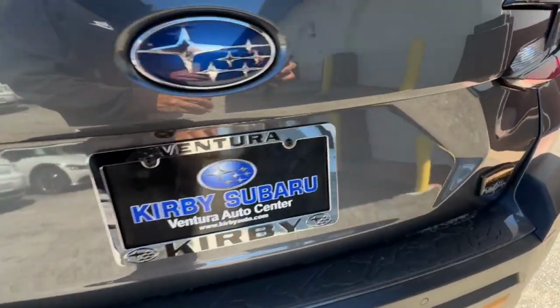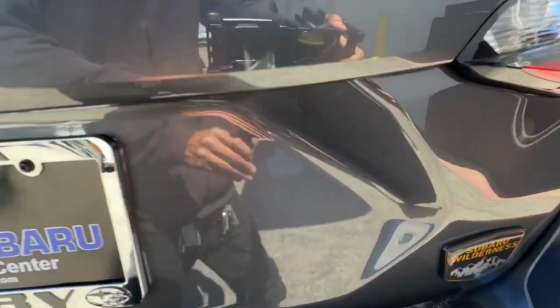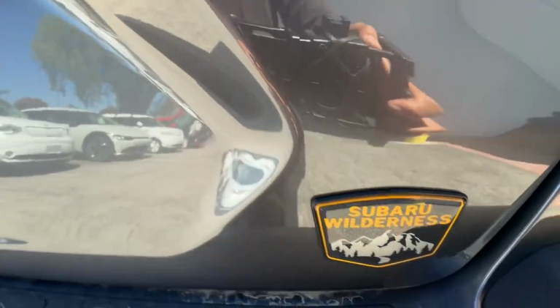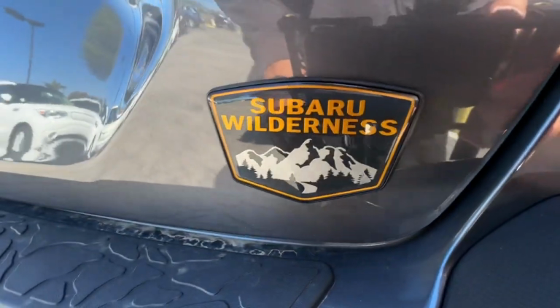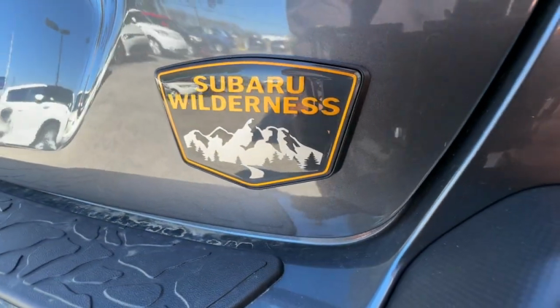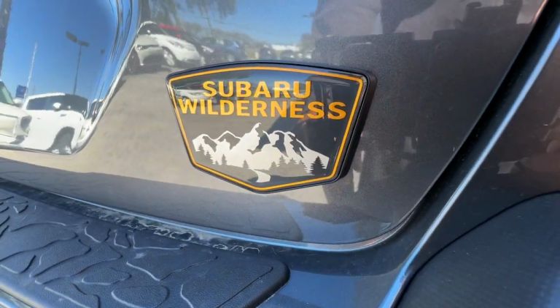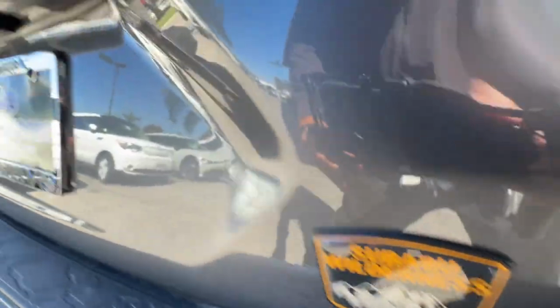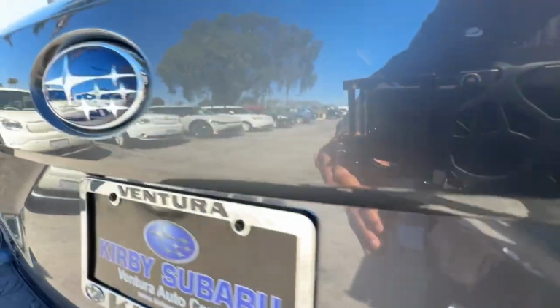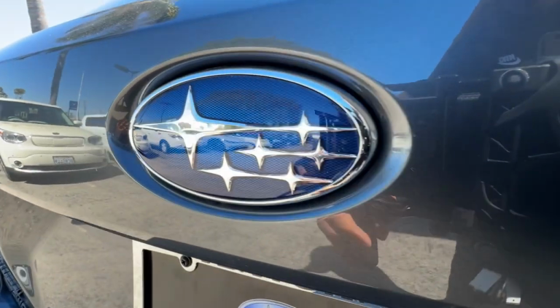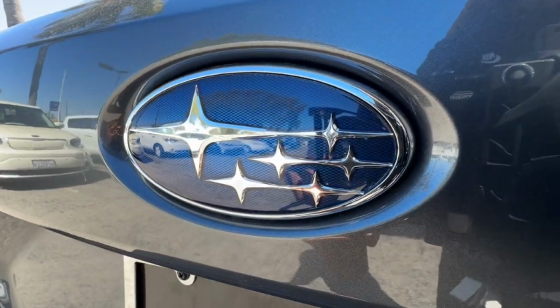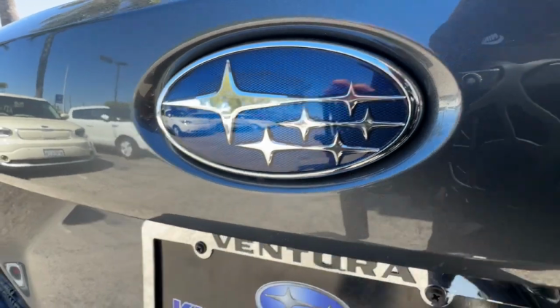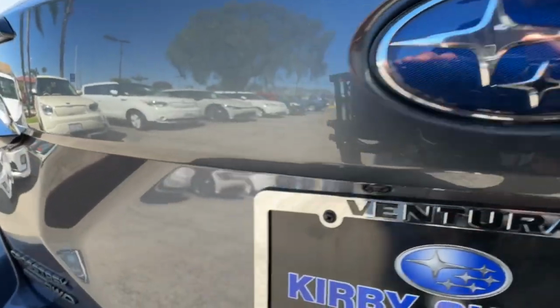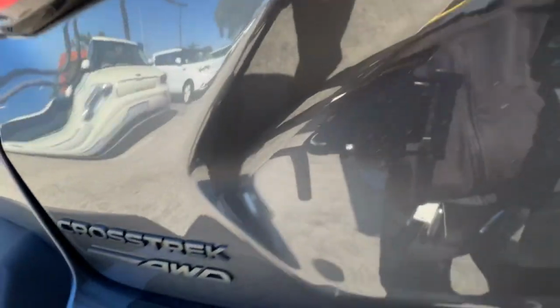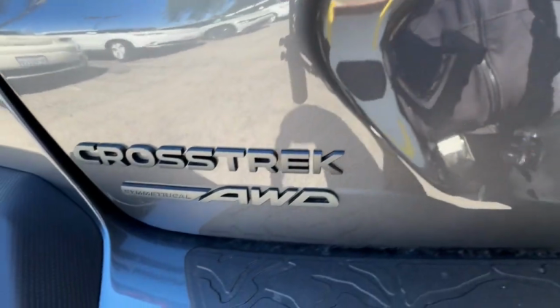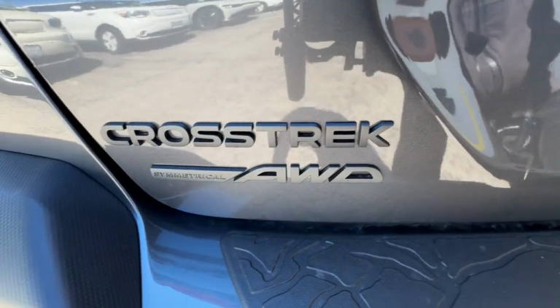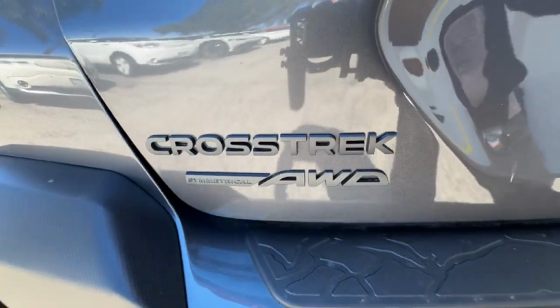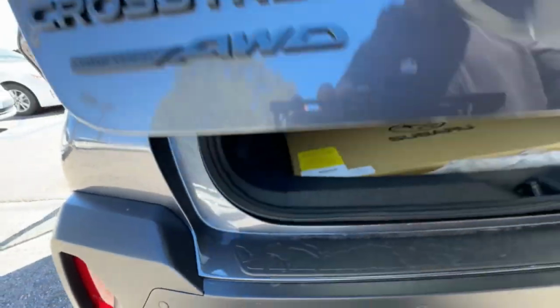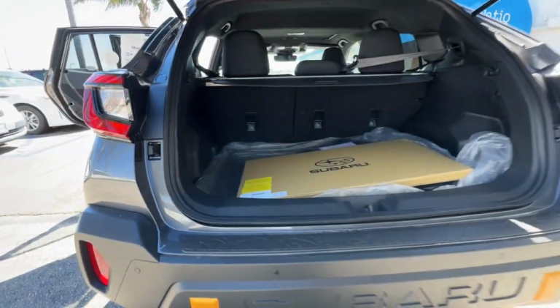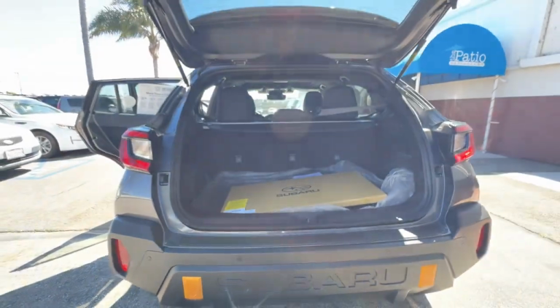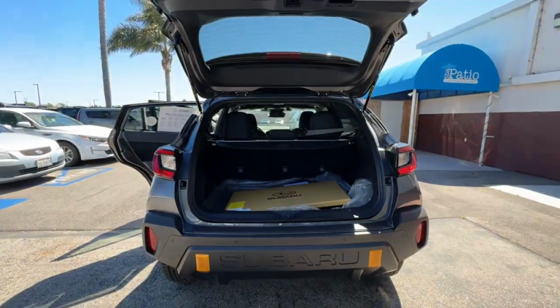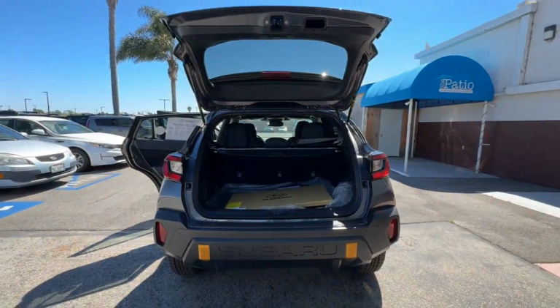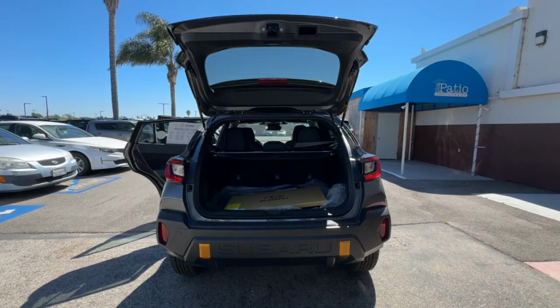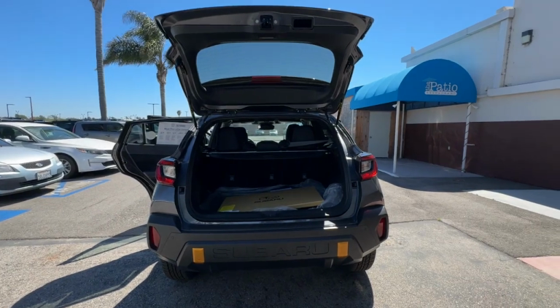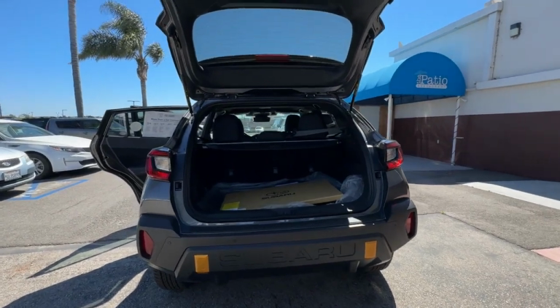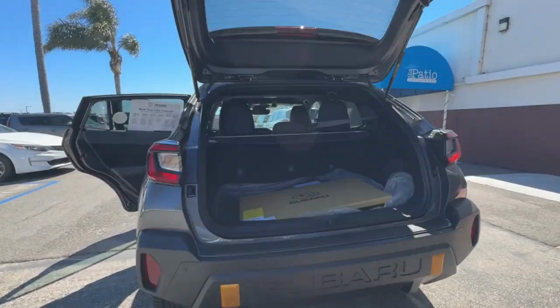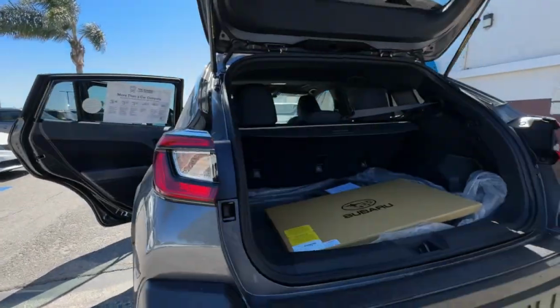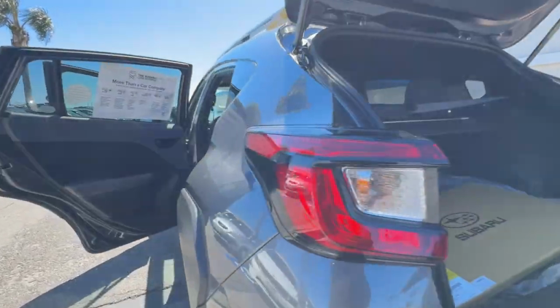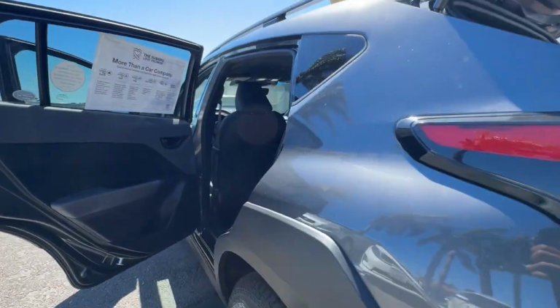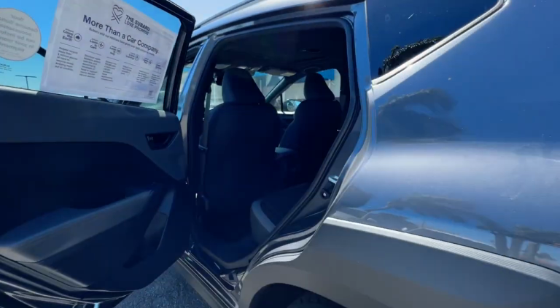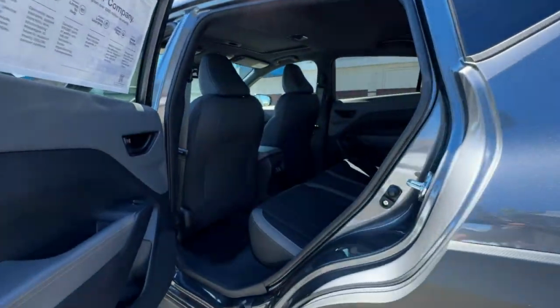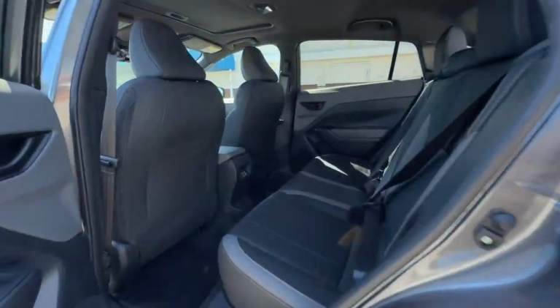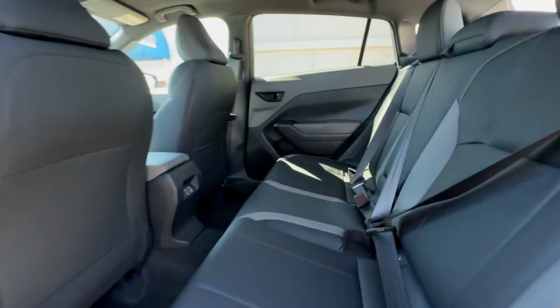Dual zone AC, steering wheel audio controls, and electronic stability control. Get the features you want at an affordable price in this well-appointed Crosstrek. Come in for a fun and easy test drive — our team will make it the best part of your day.